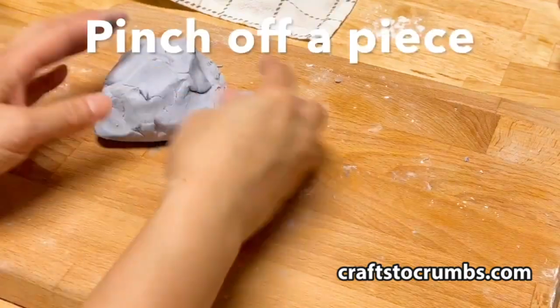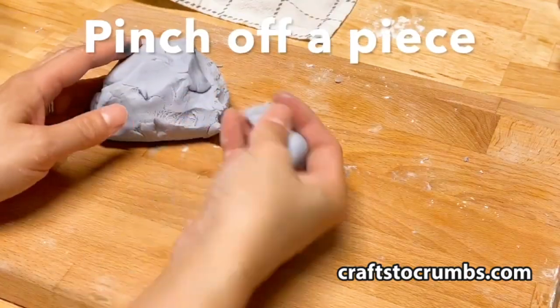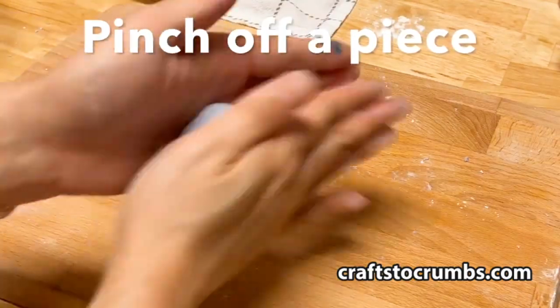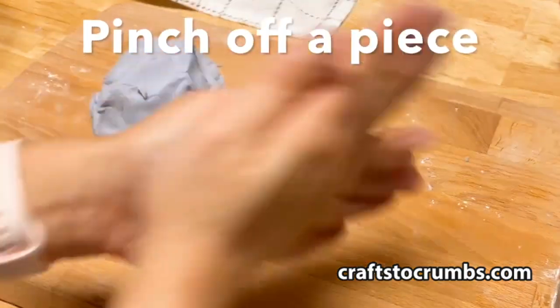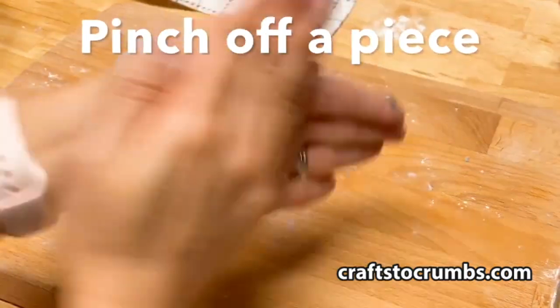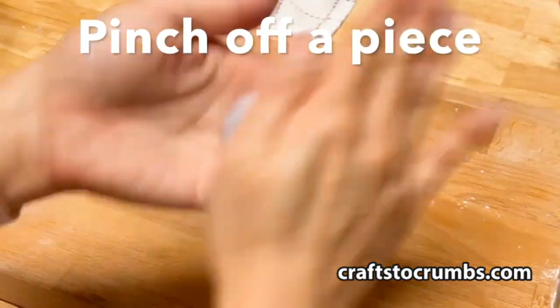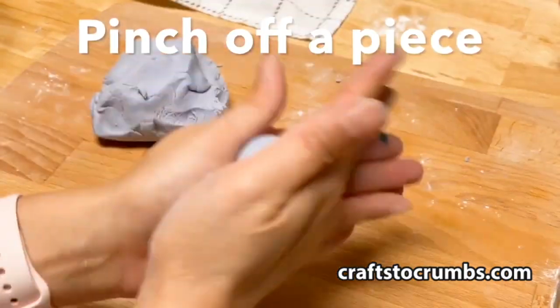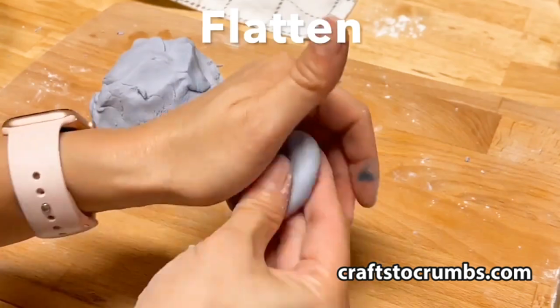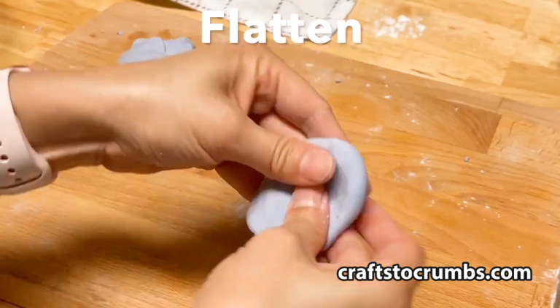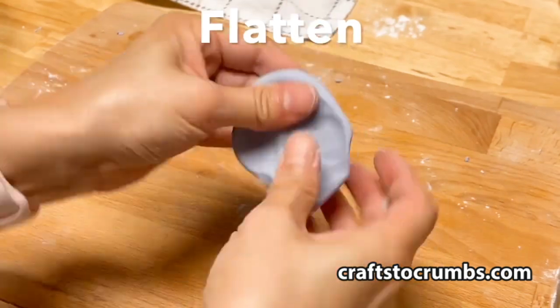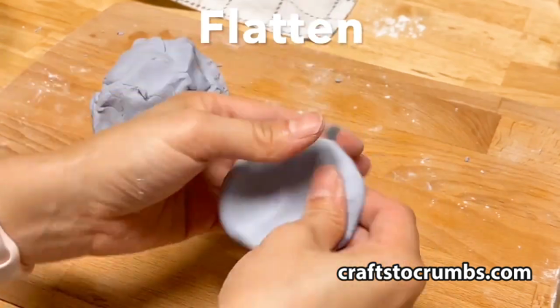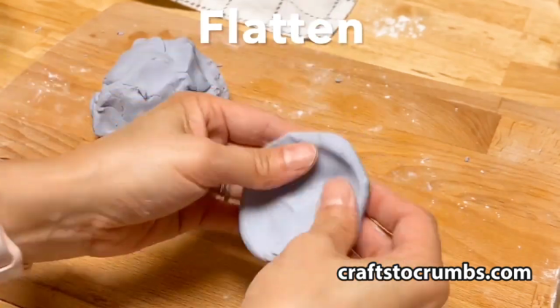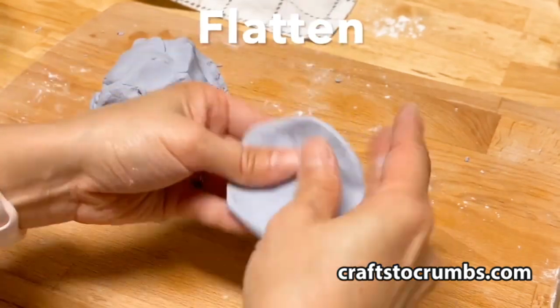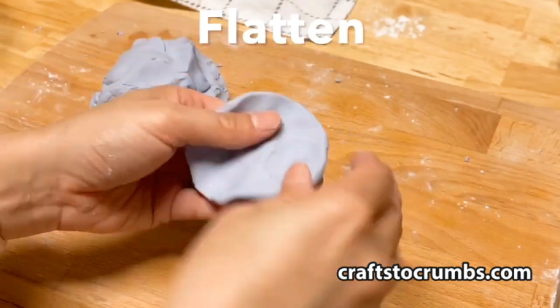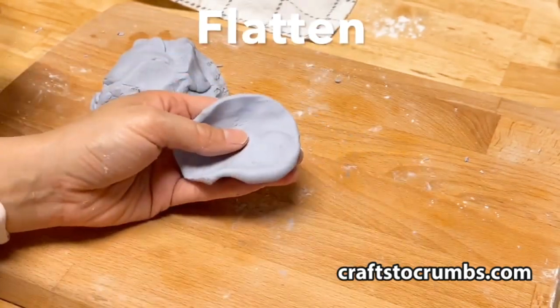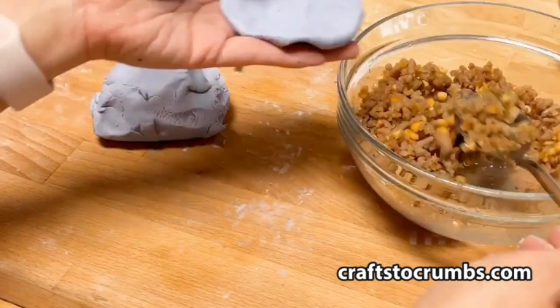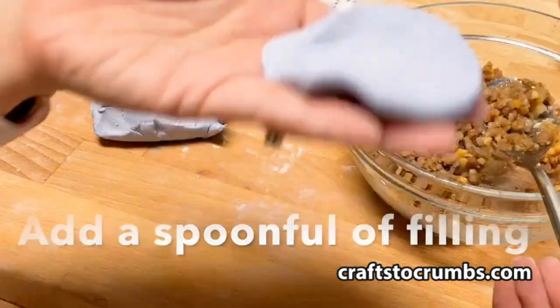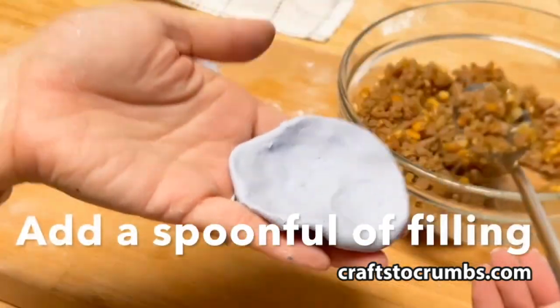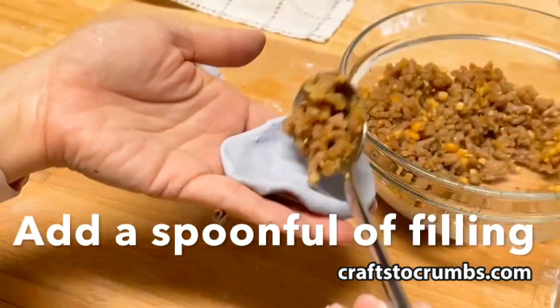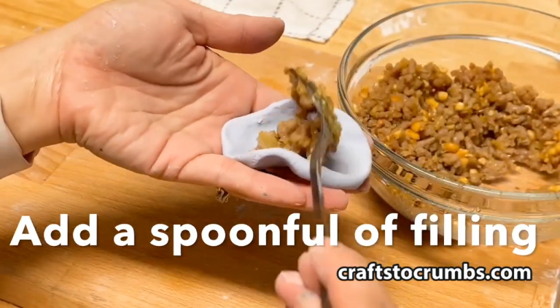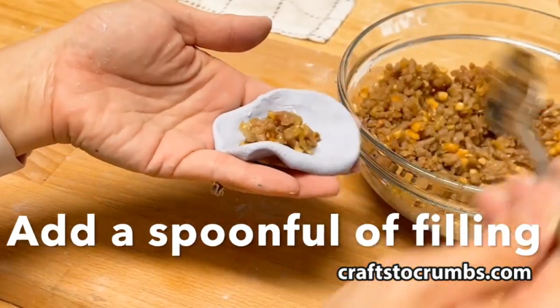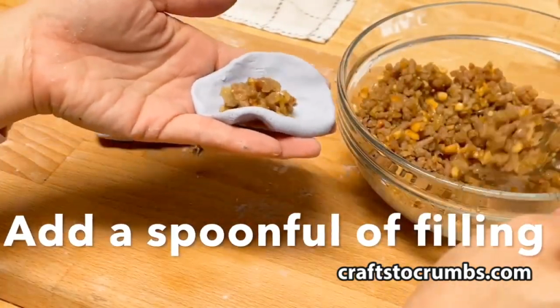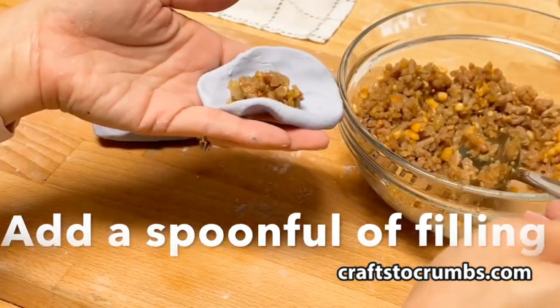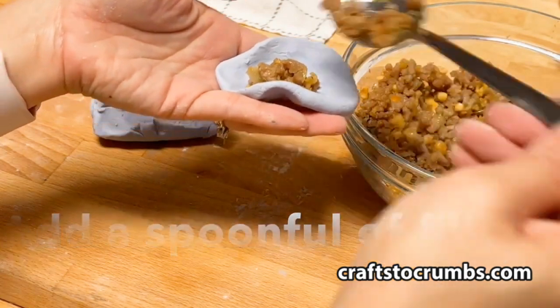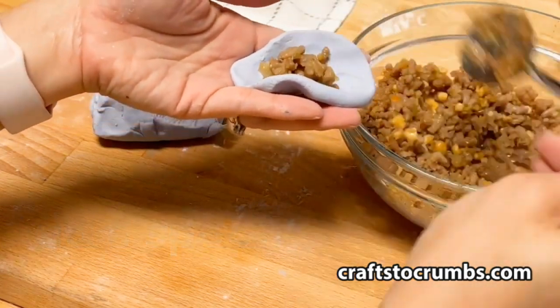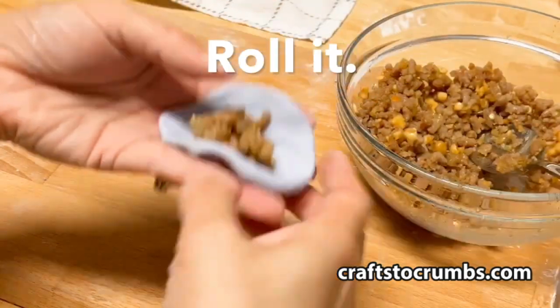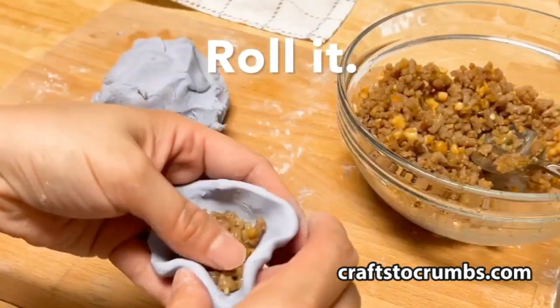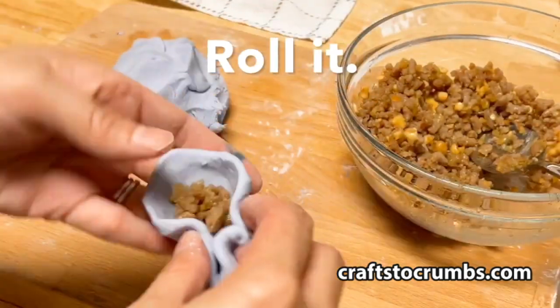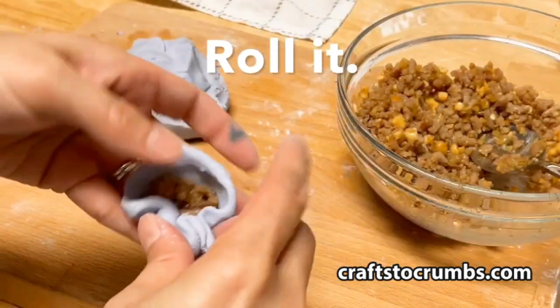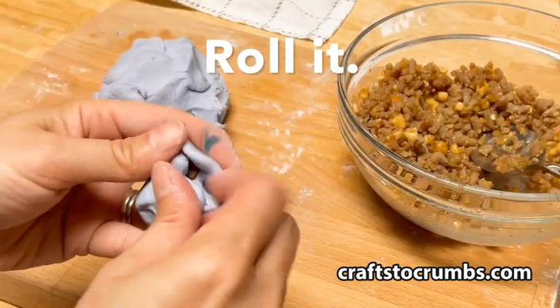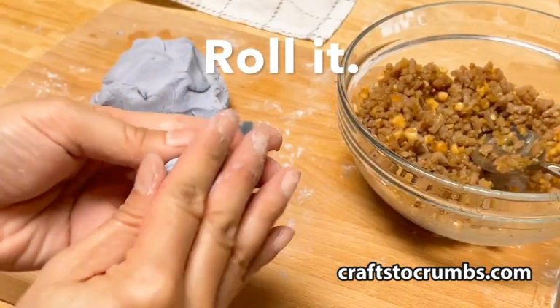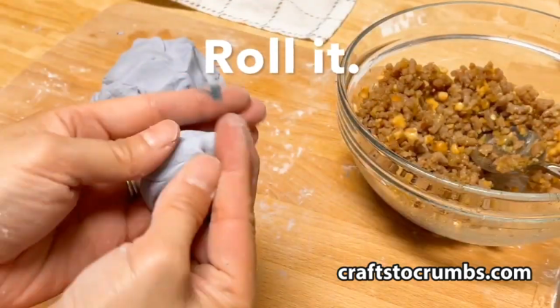We'll pinch off pieces about inch-size balls, flatten them and fill them with a spoonful of the filling, and roll them back up.